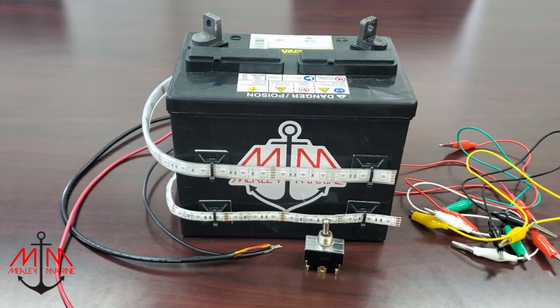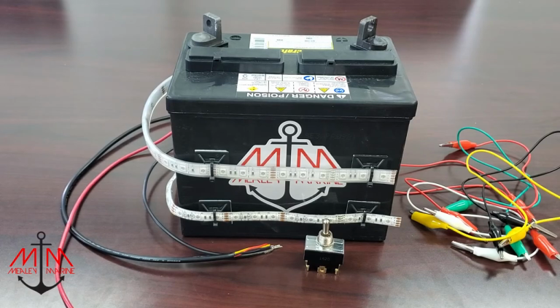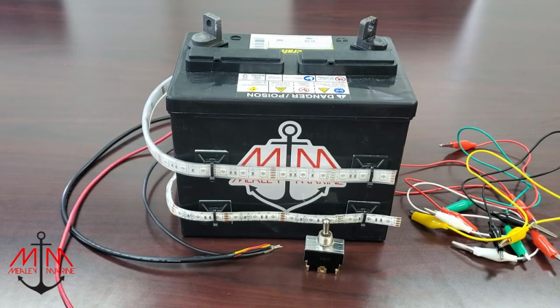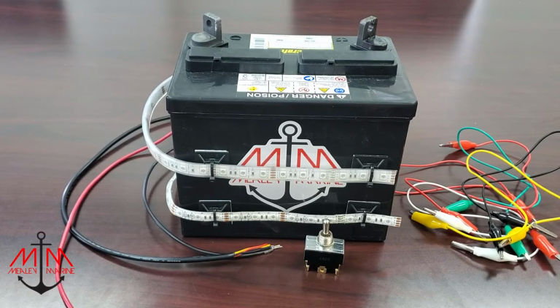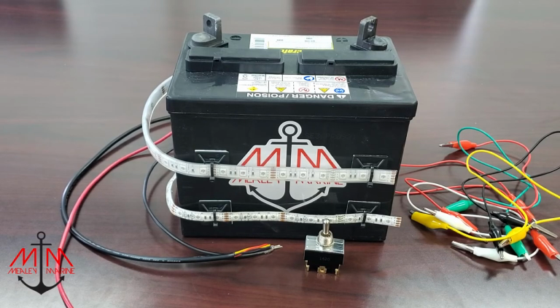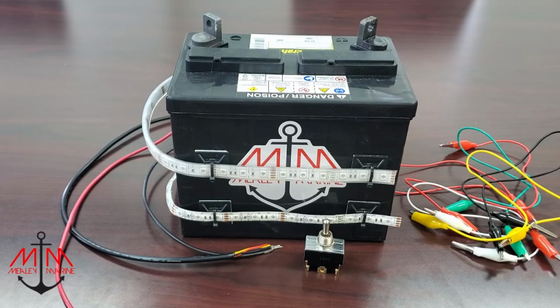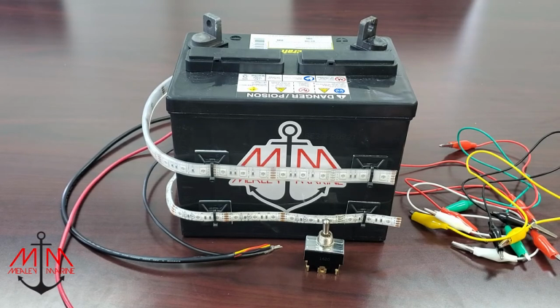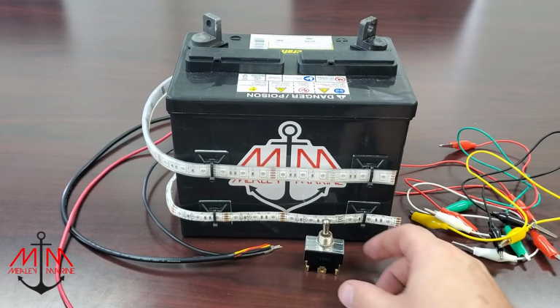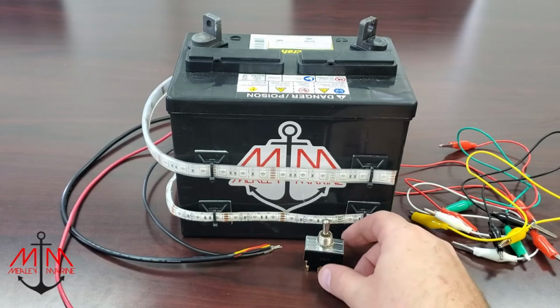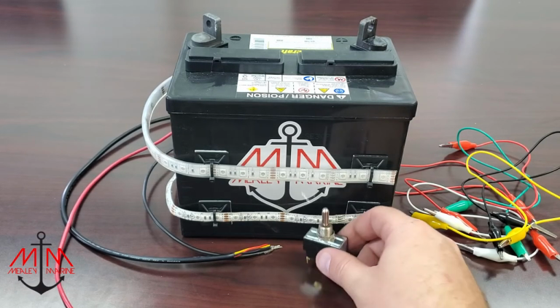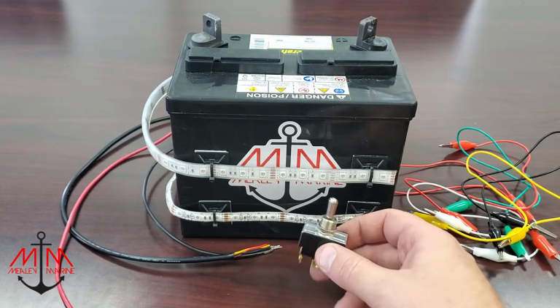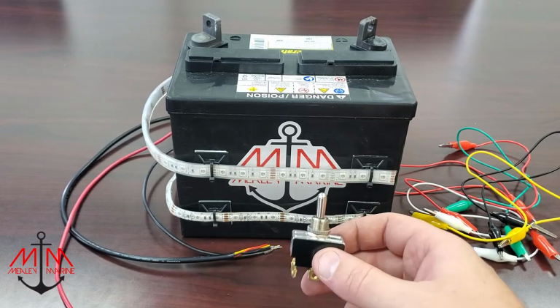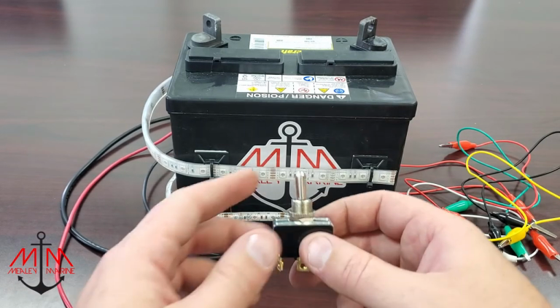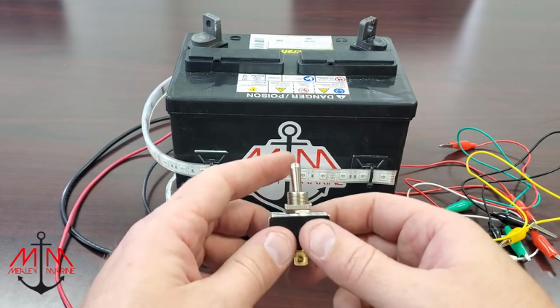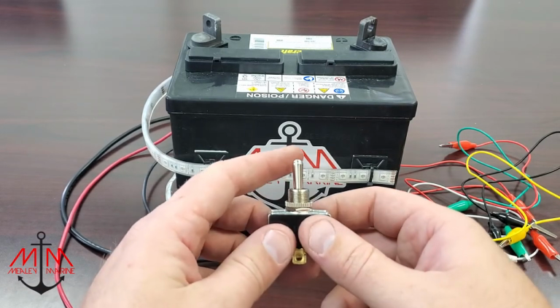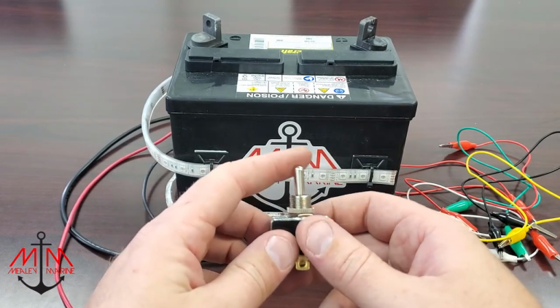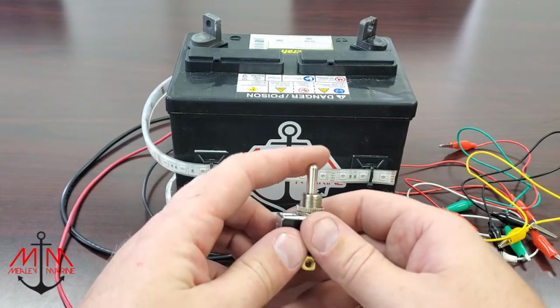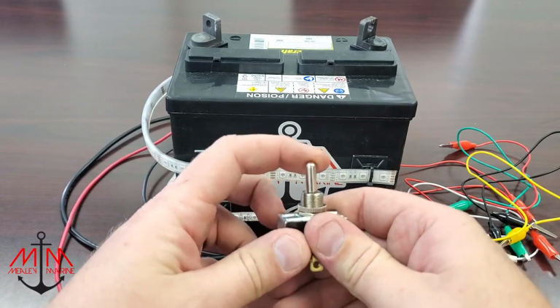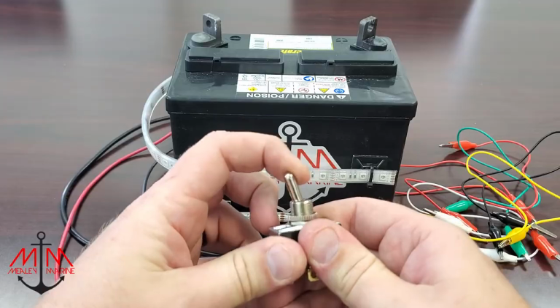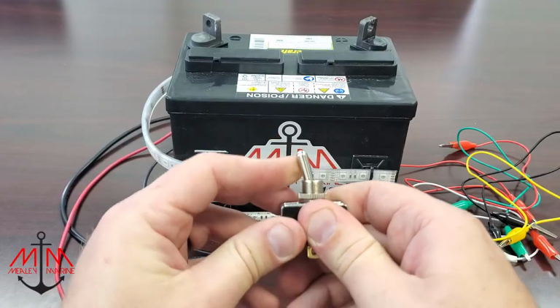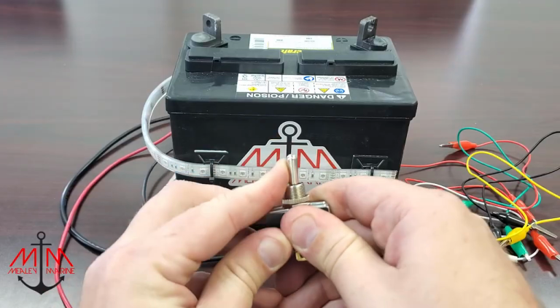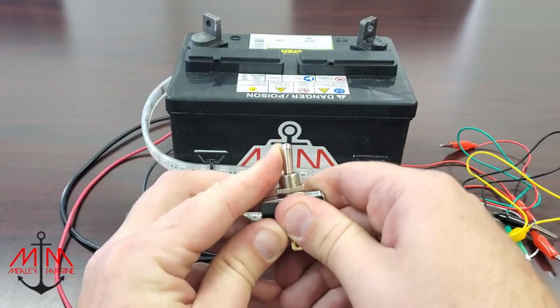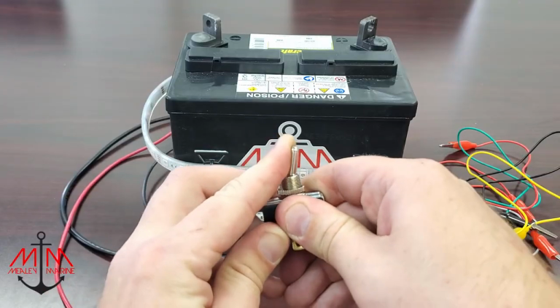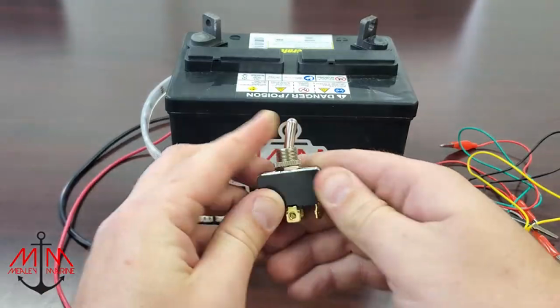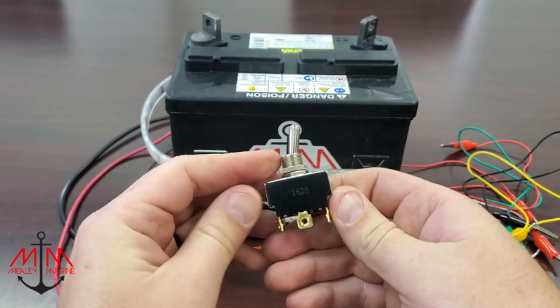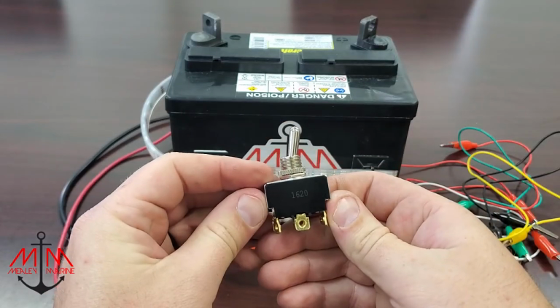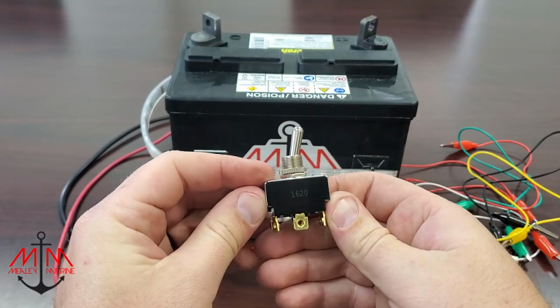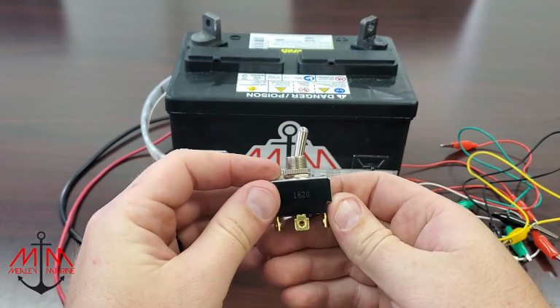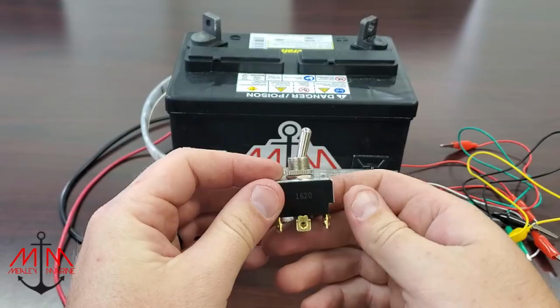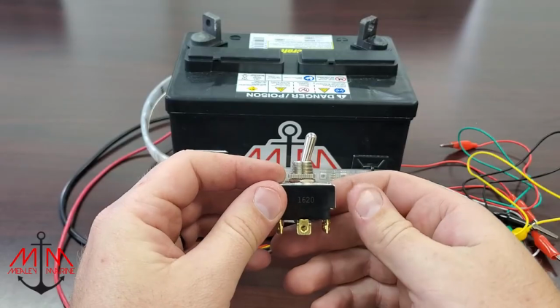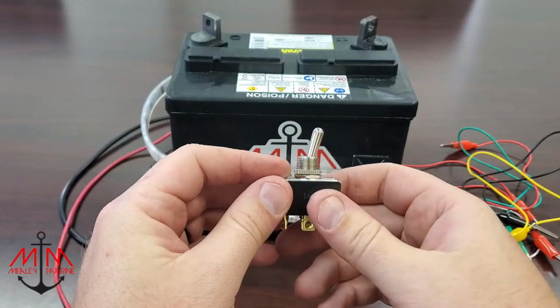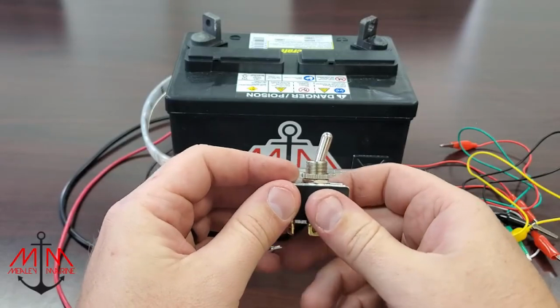Hey guys, it's Michael with Mealy Marine, and today I'm going to be showing you how to wire a three-position toggle switch for your navigation lights.